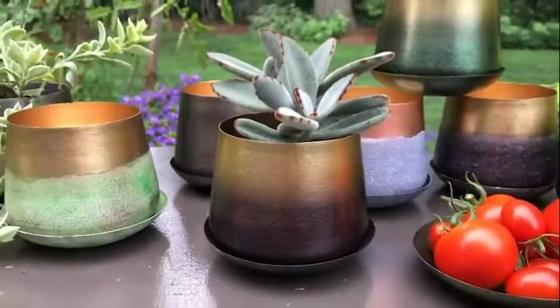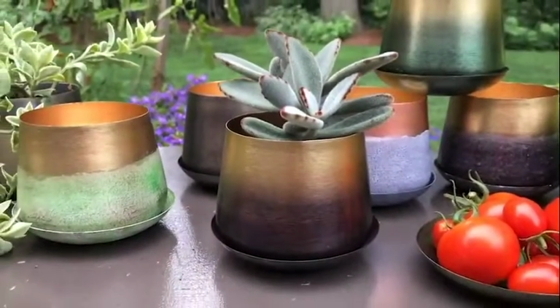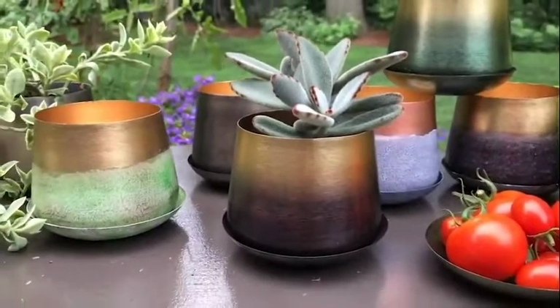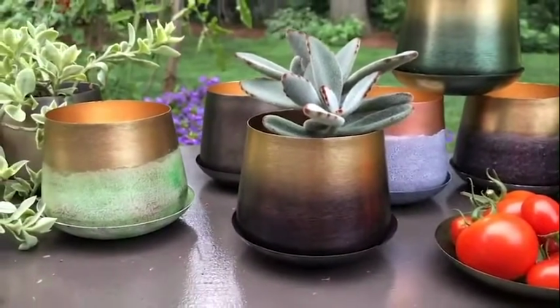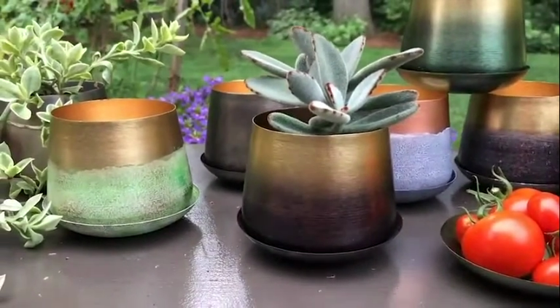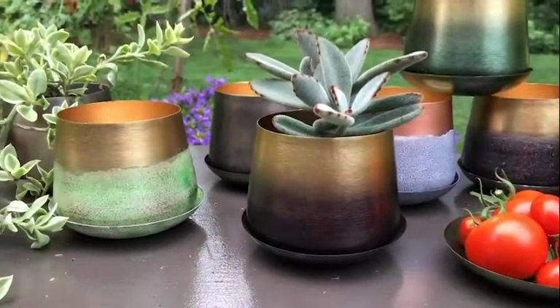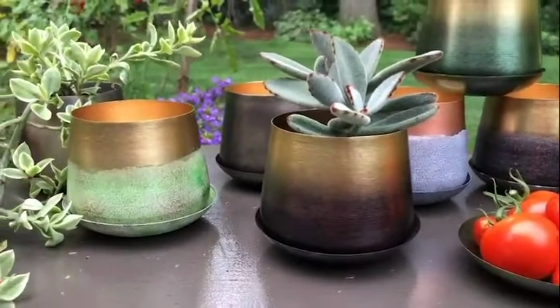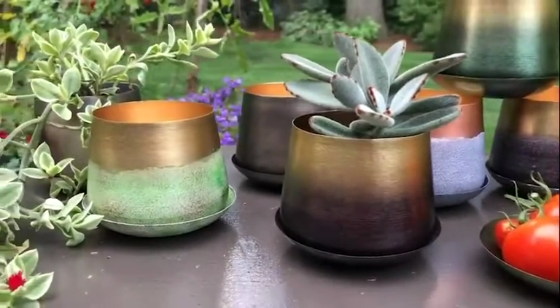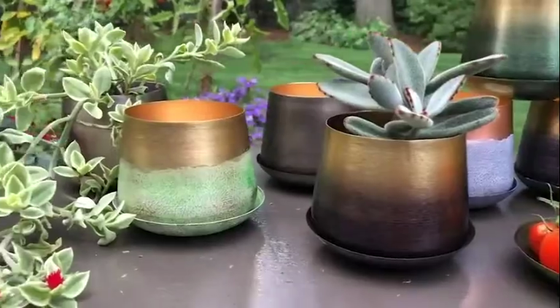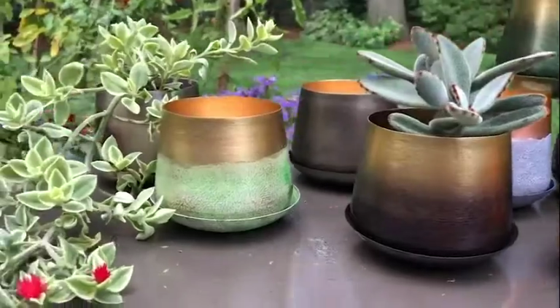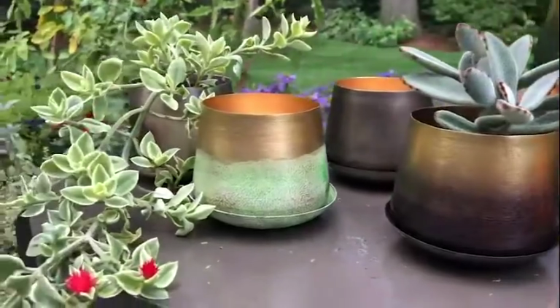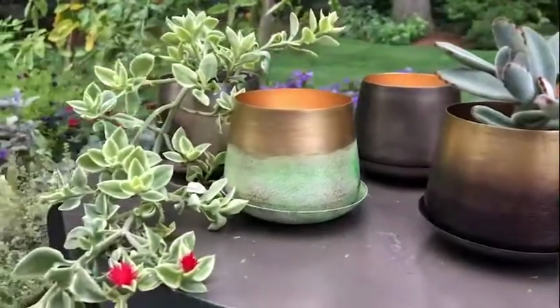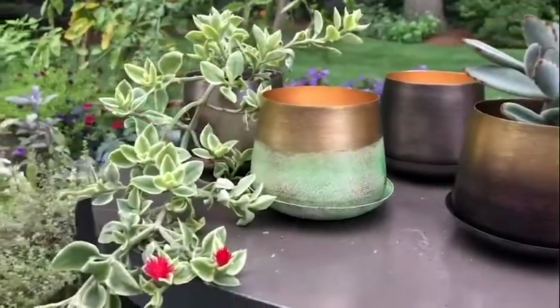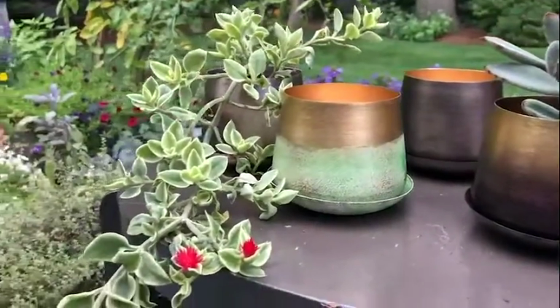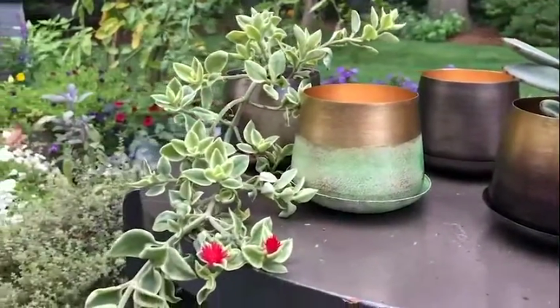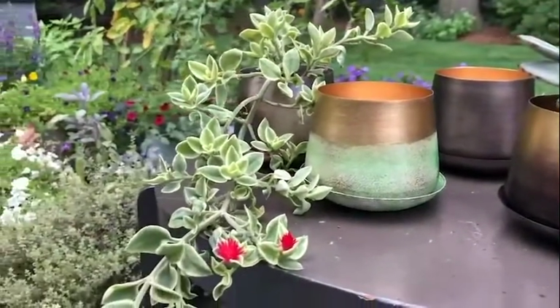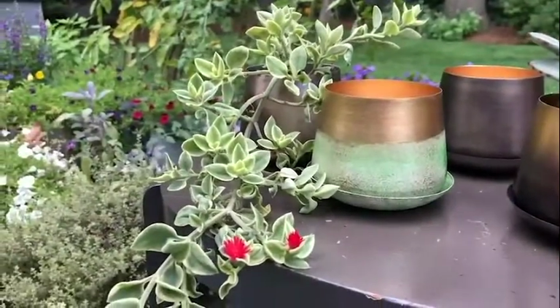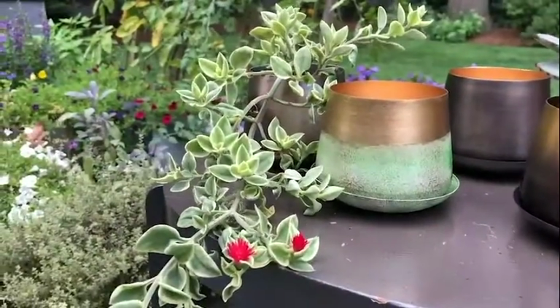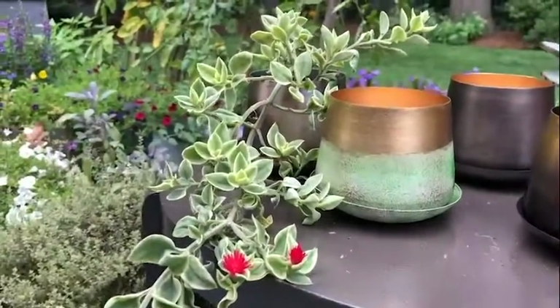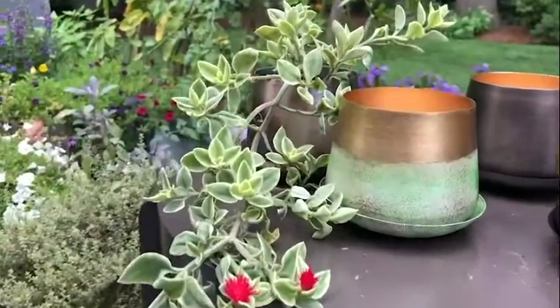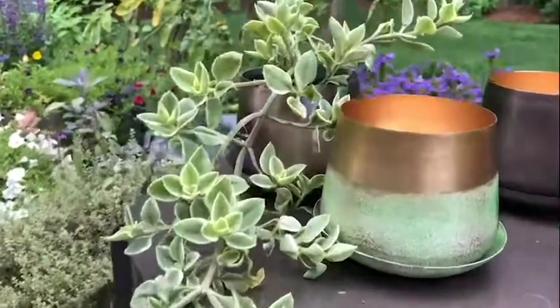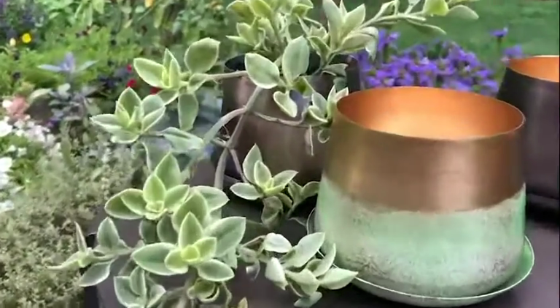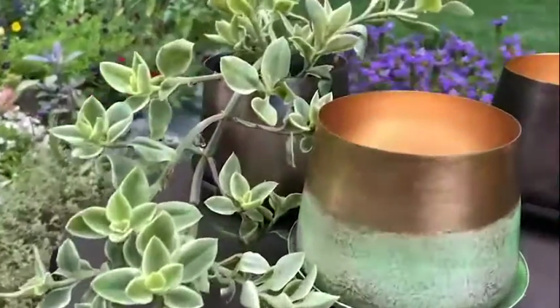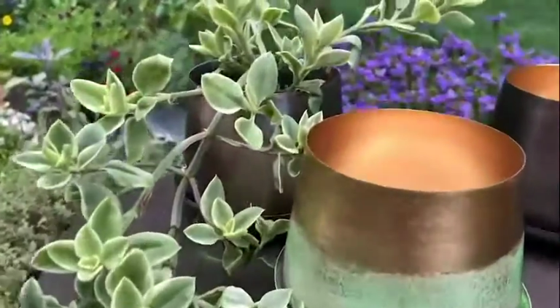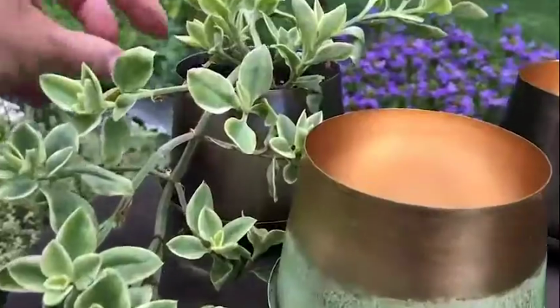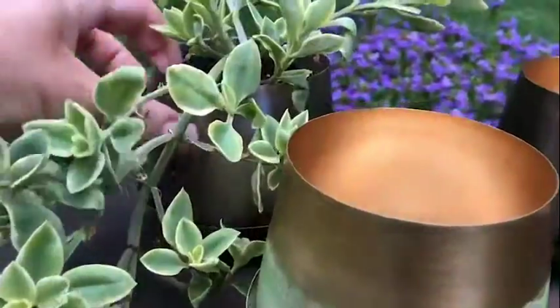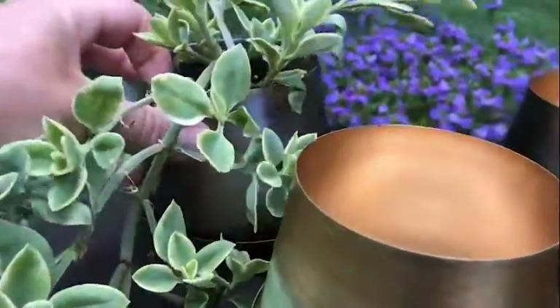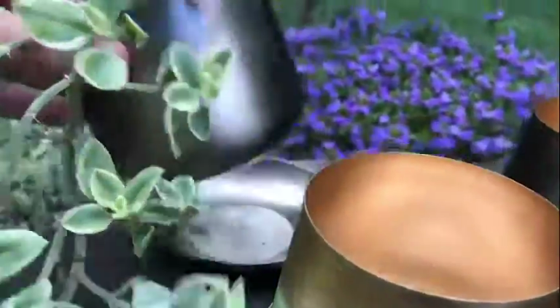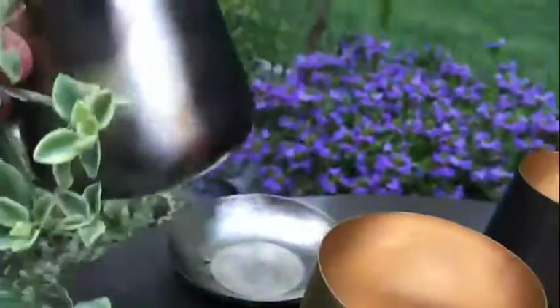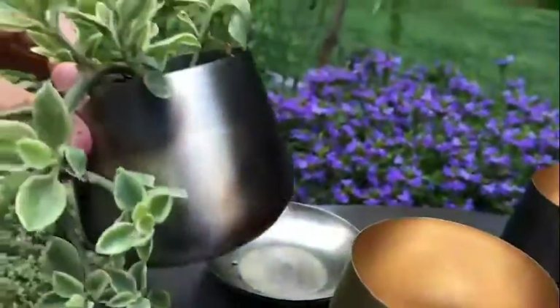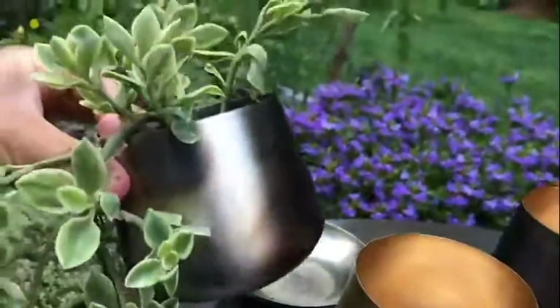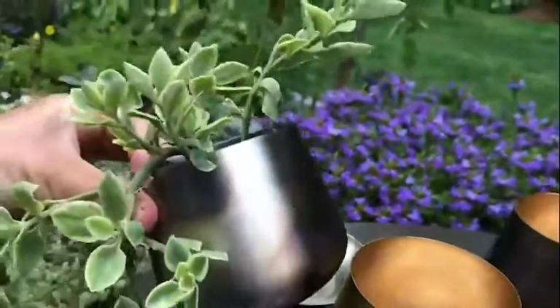I love that brown edge succulent in that mahogany colored pot — so perfect. And then in the silver pot I got this gorgeous variegated succulent that just hangs and is beautiful. Isn't that amazing?